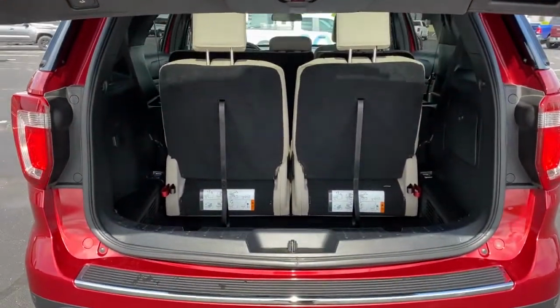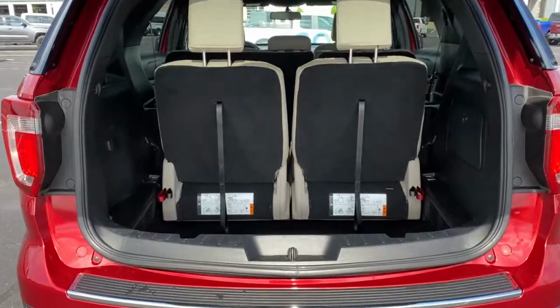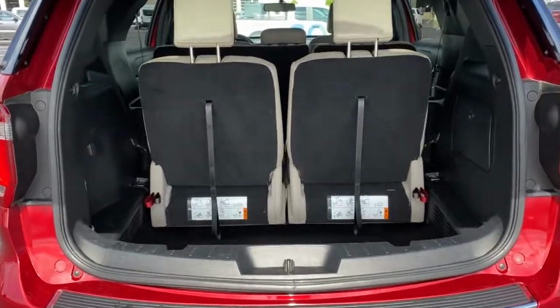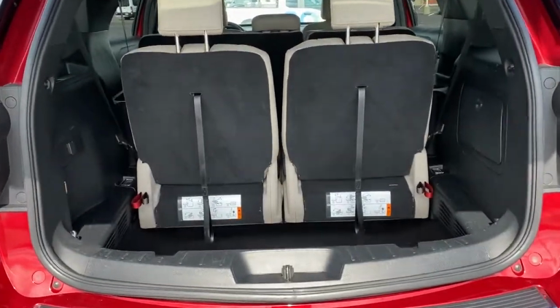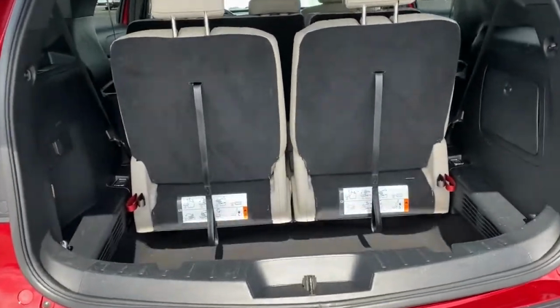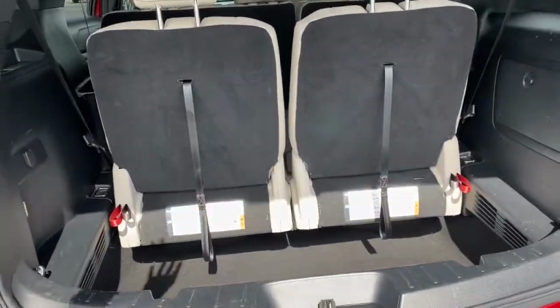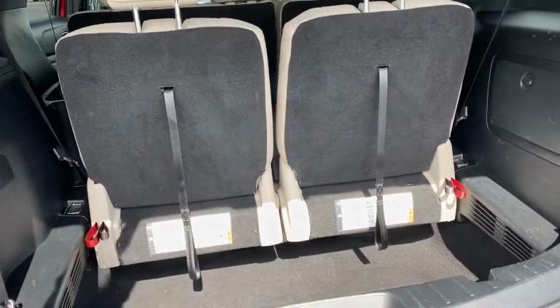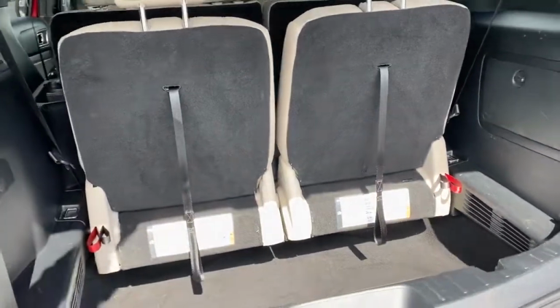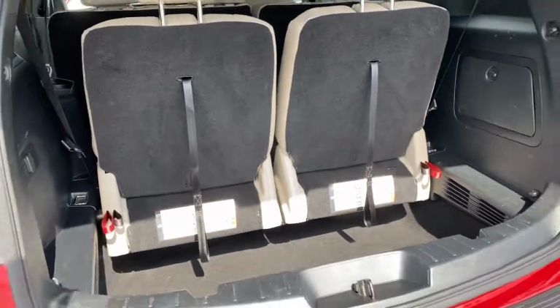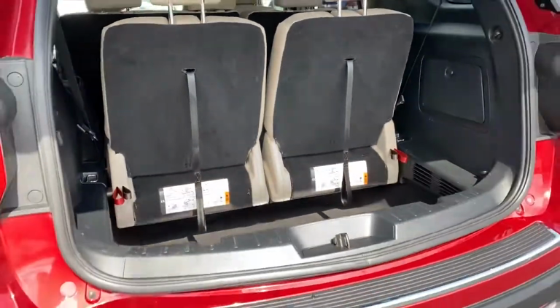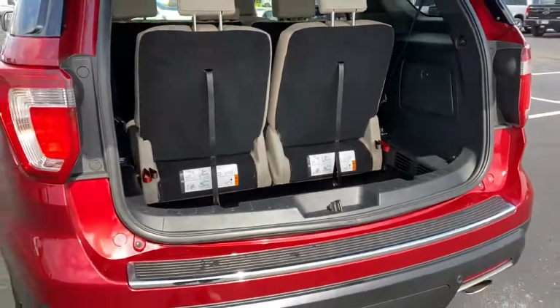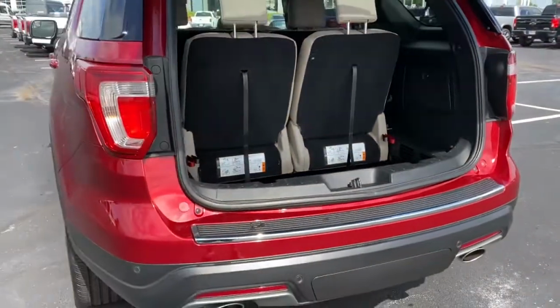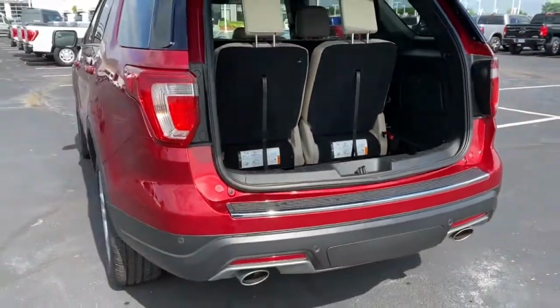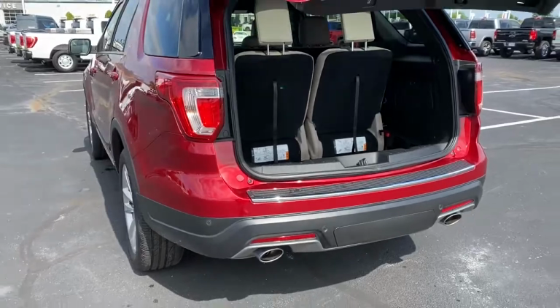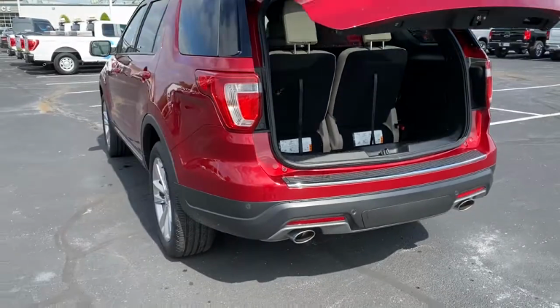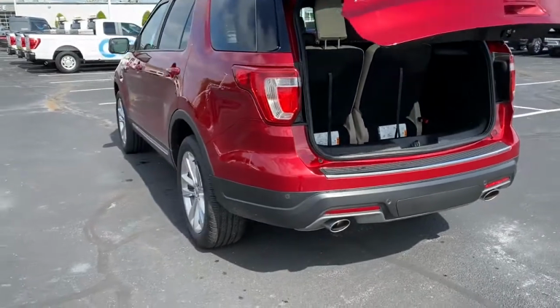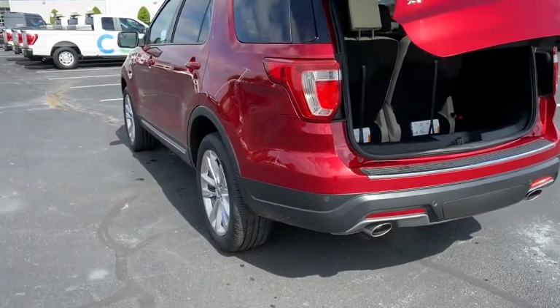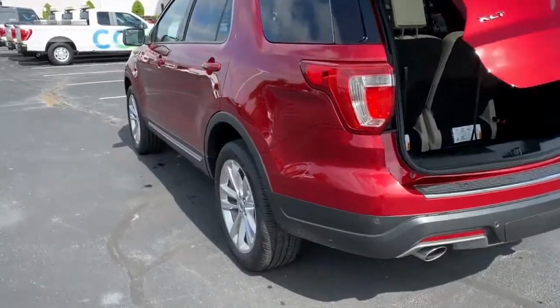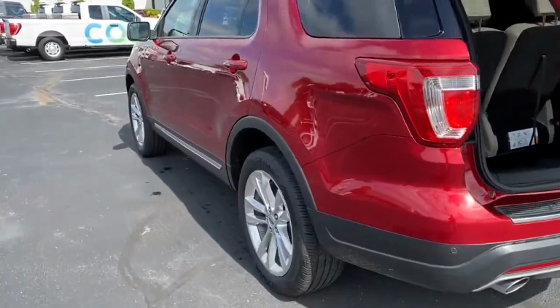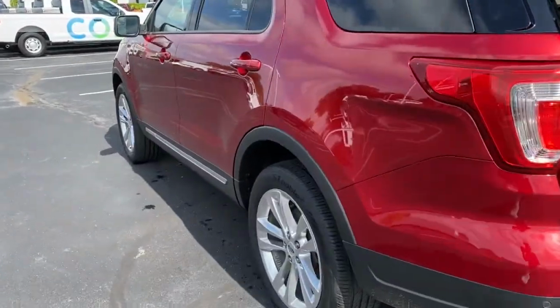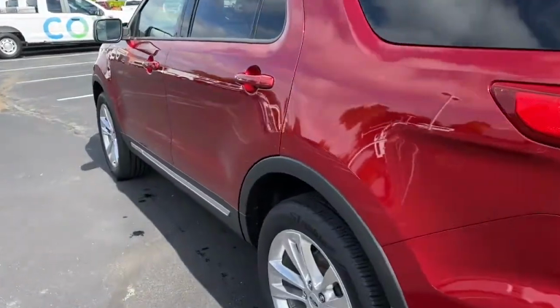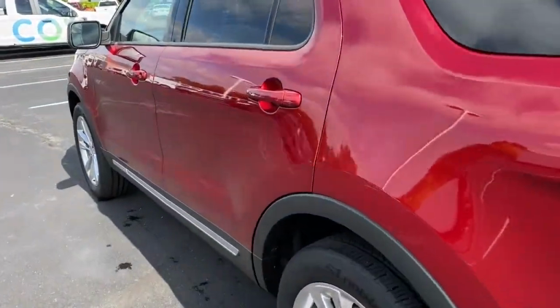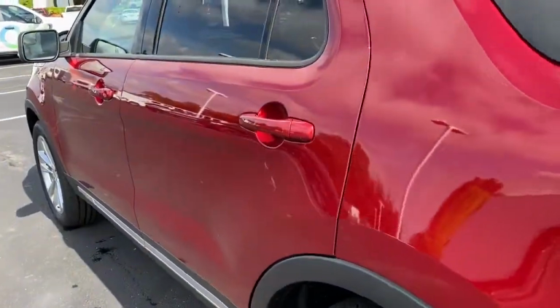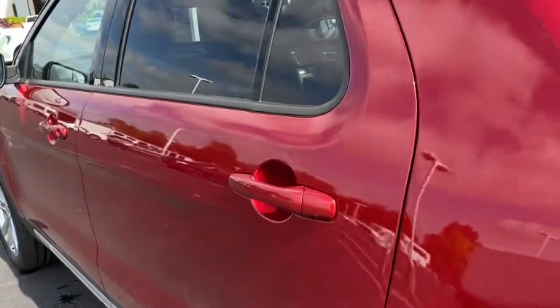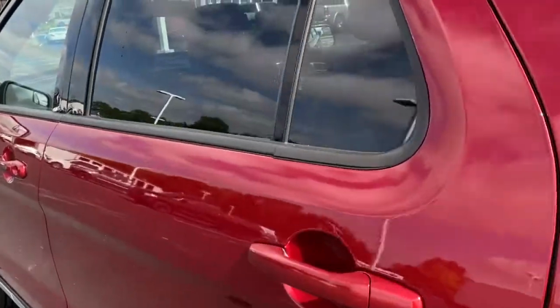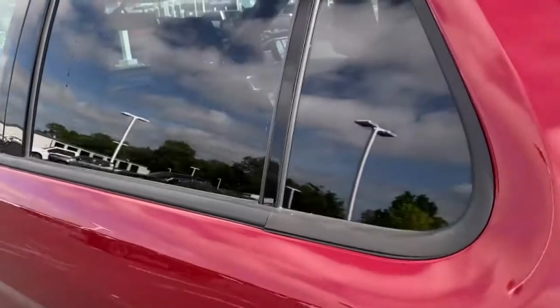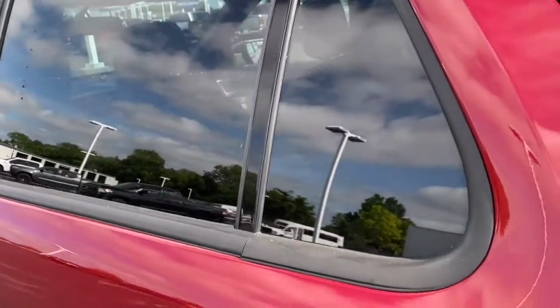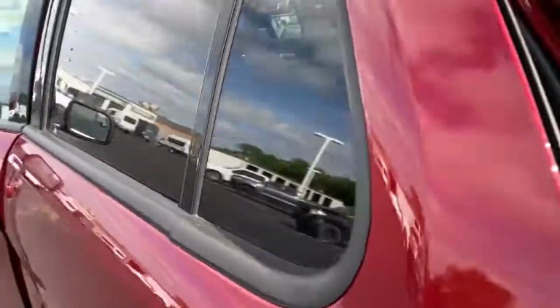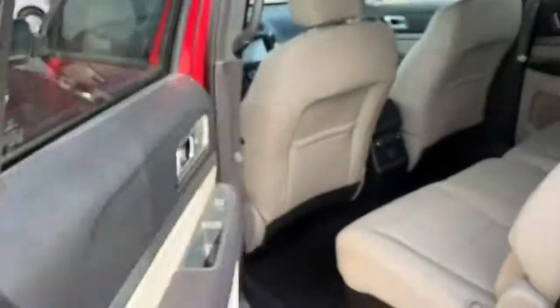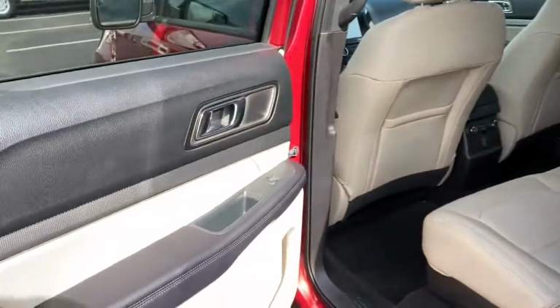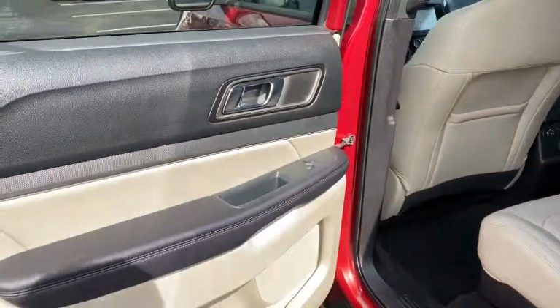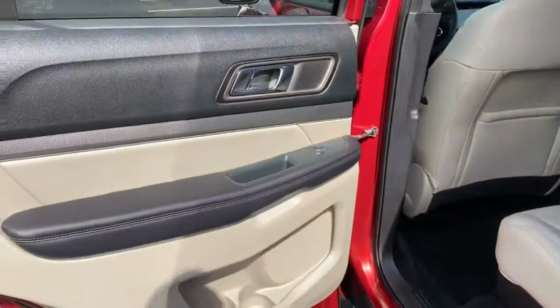Keyless entry, four-wheel drive, heated mirrors, power passenger seat, keyless start, satellite radio, backup camera, Bluetooth connection, third row seat, steering wheel audio controls.